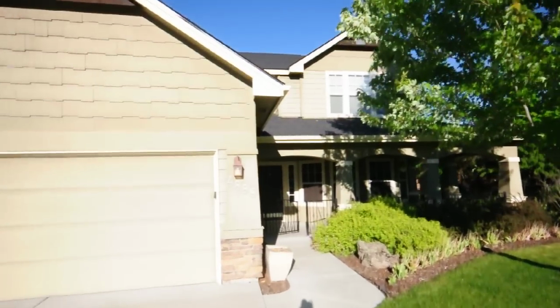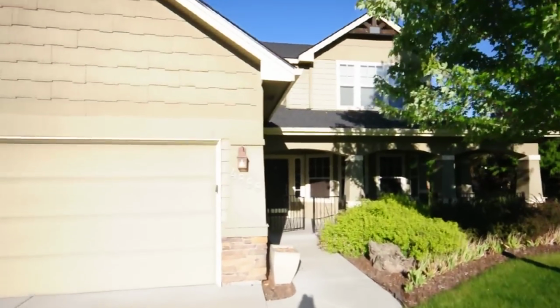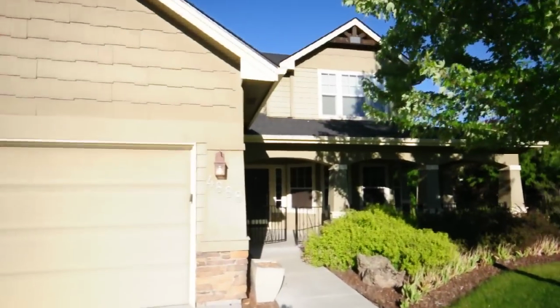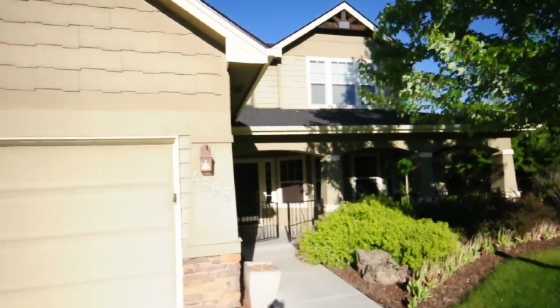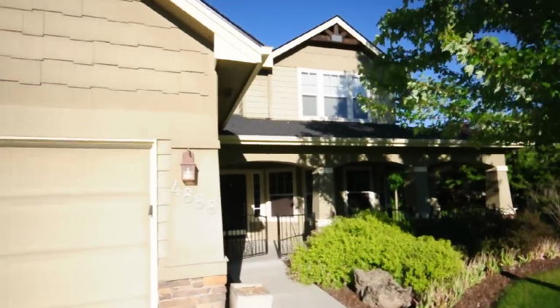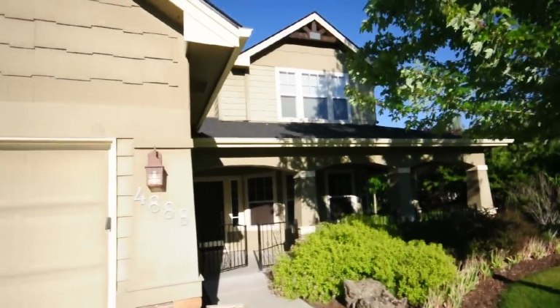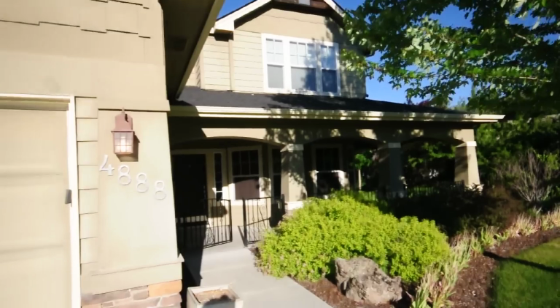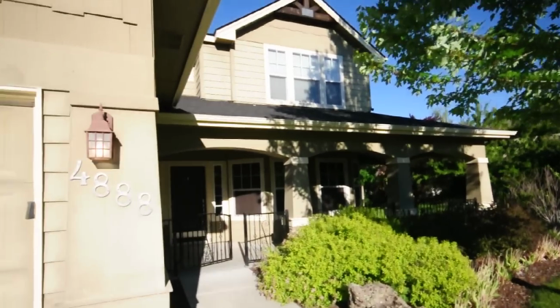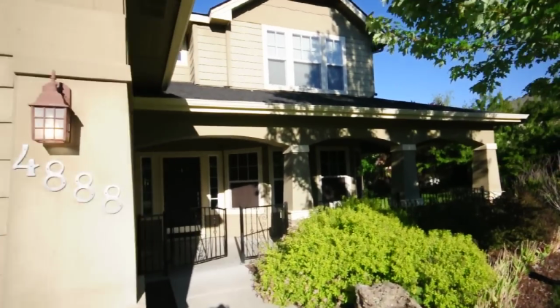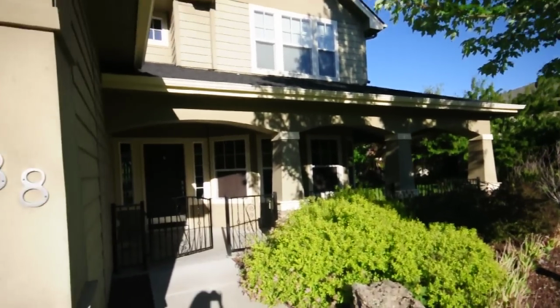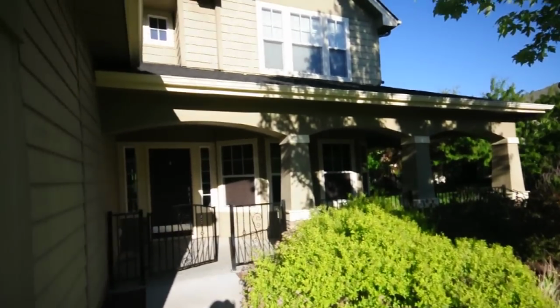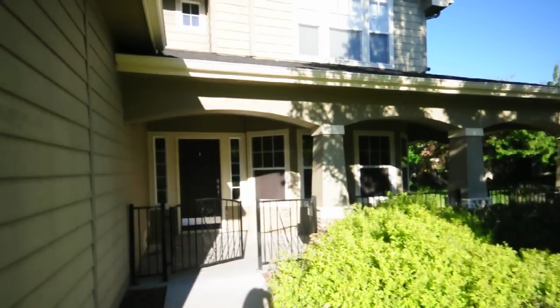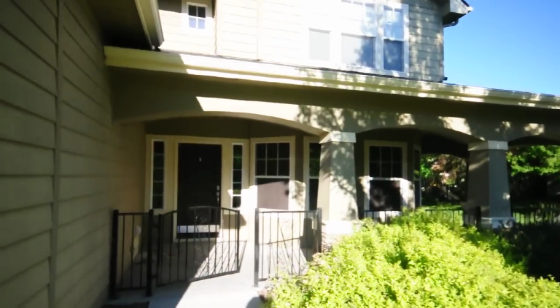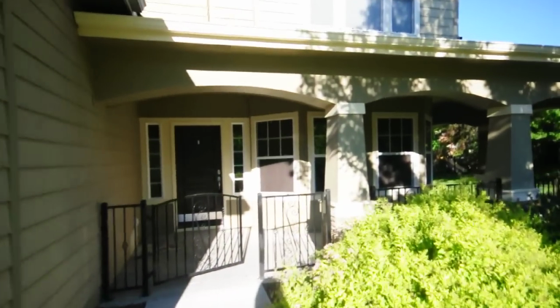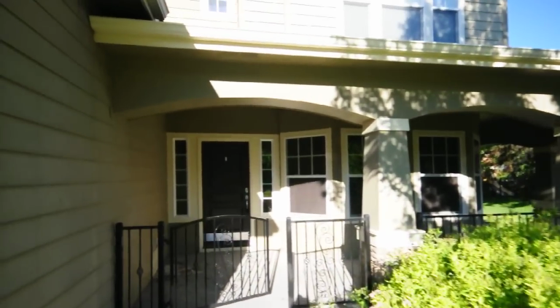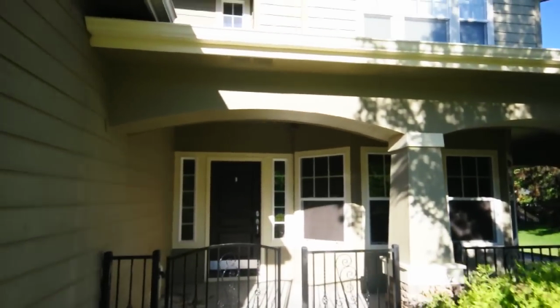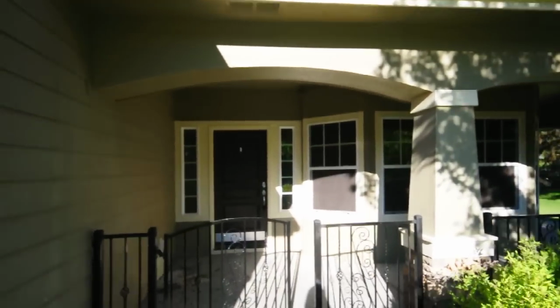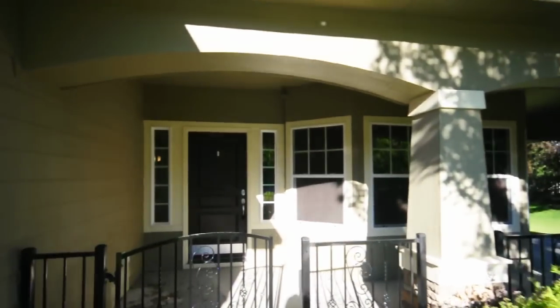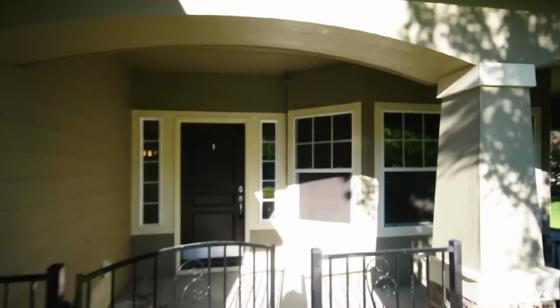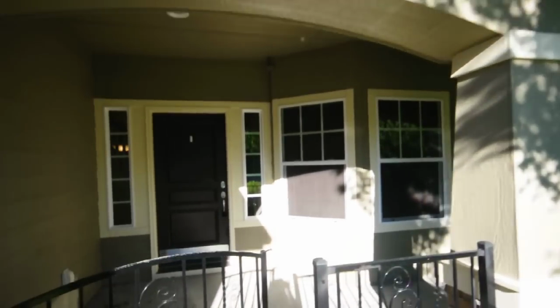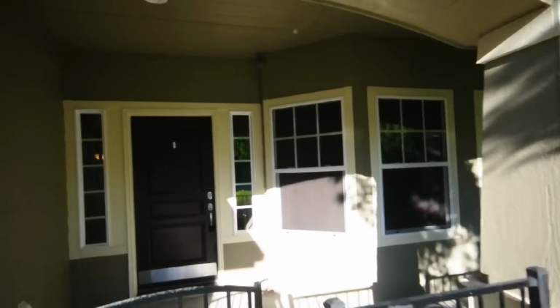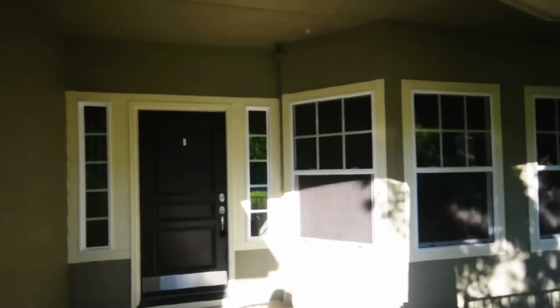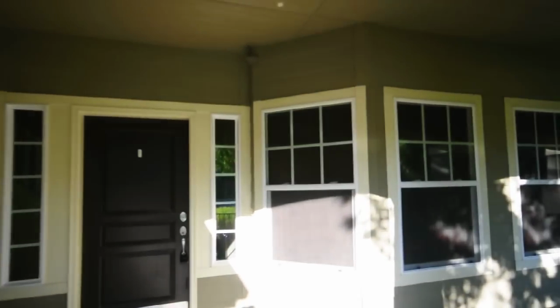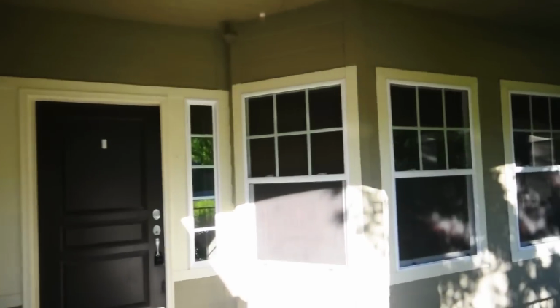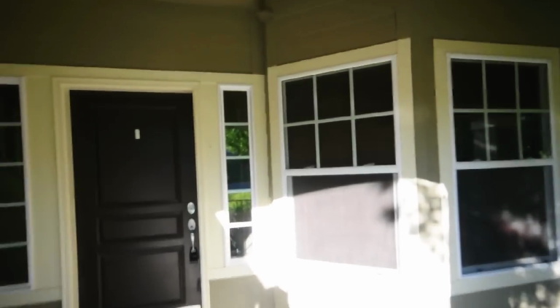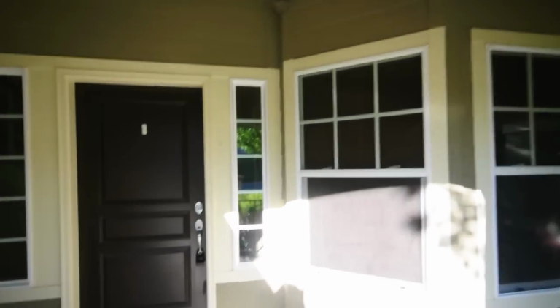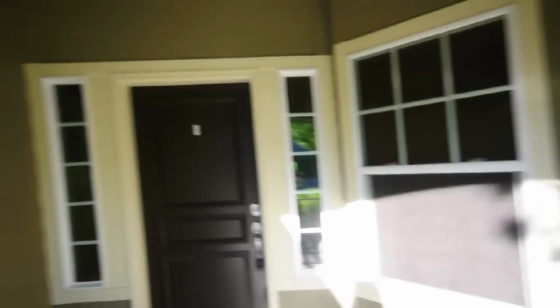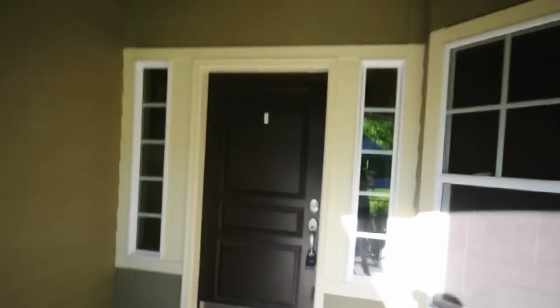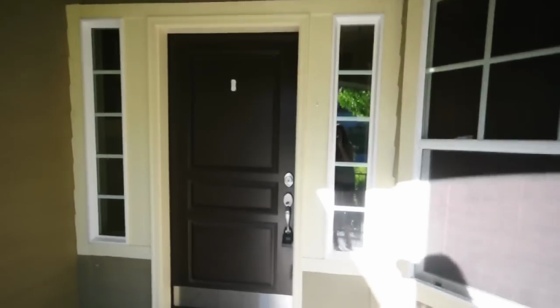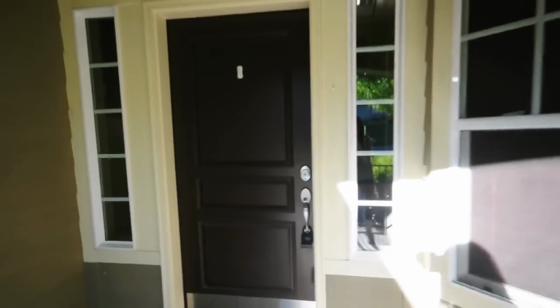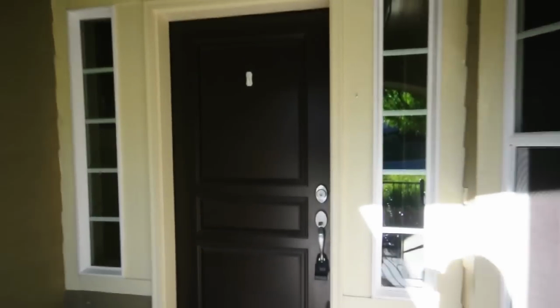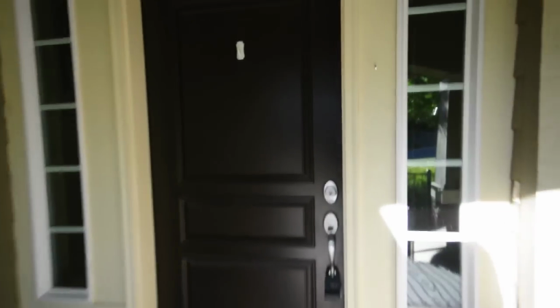Today we are at 4888 Villa Ridge. This is a three-bedroom, two and a half bath home.